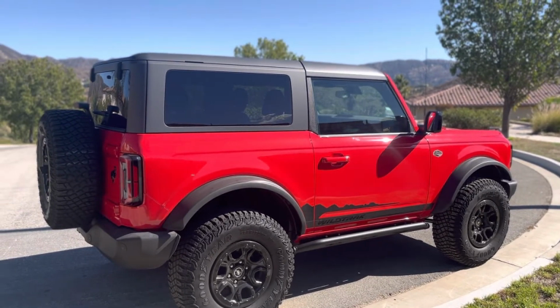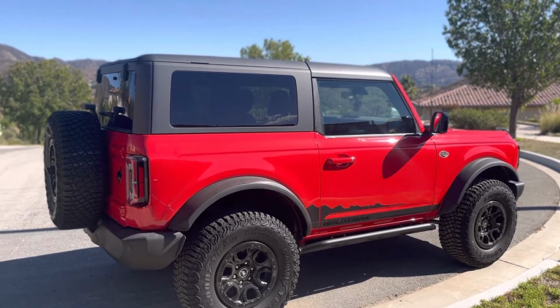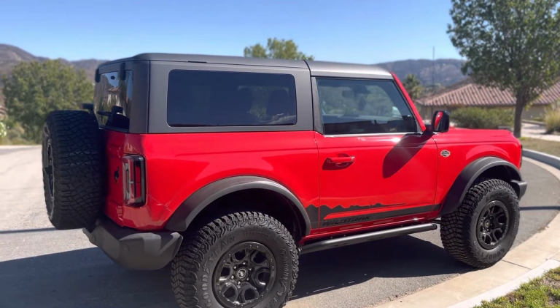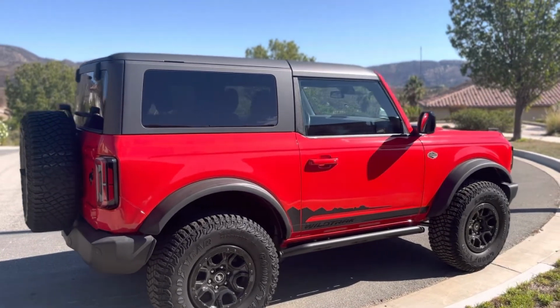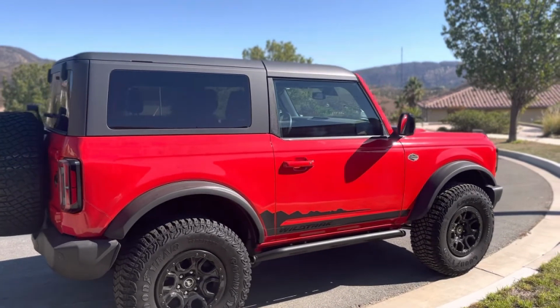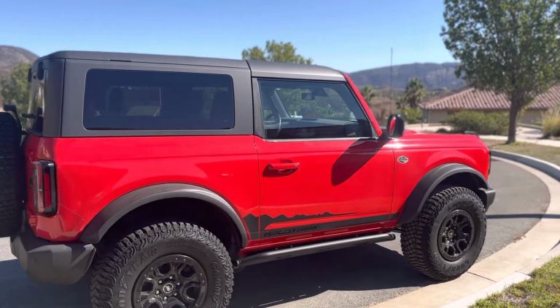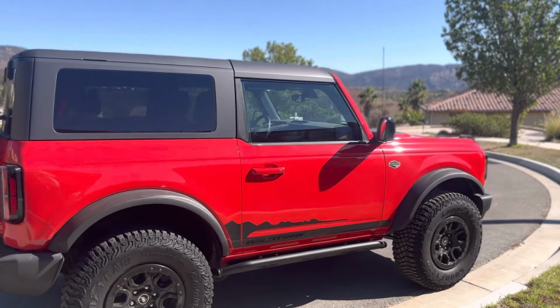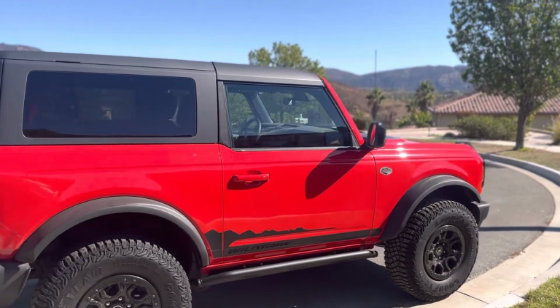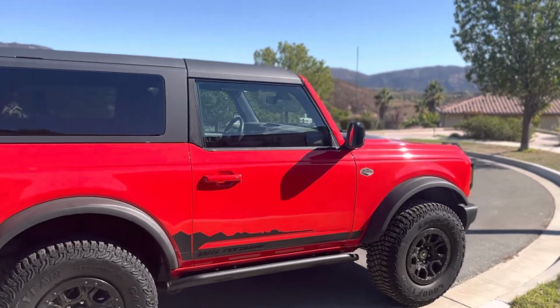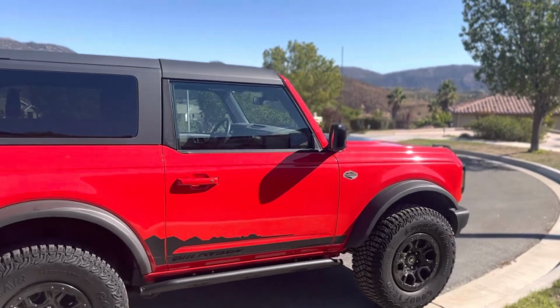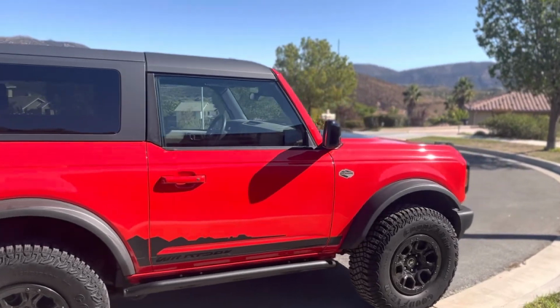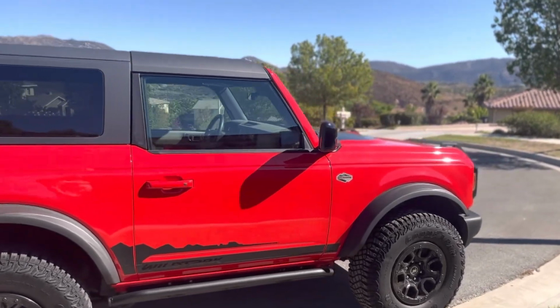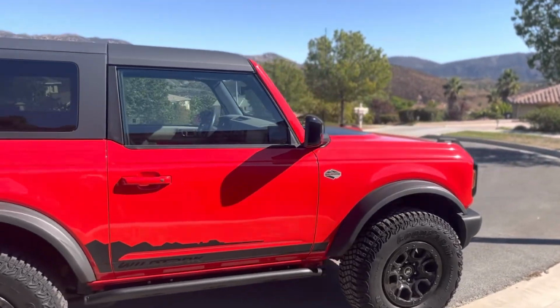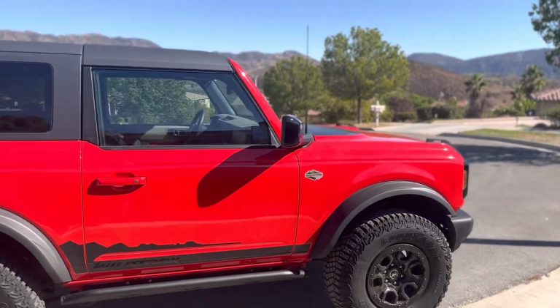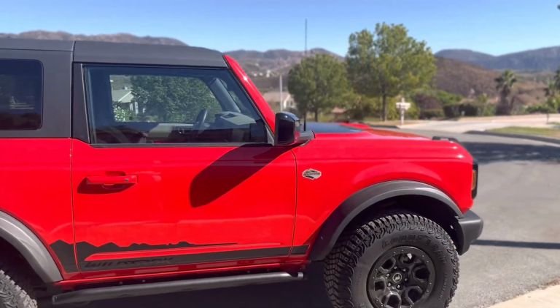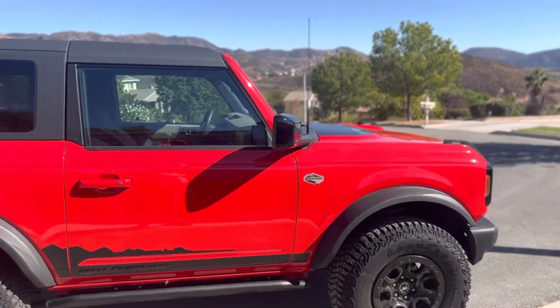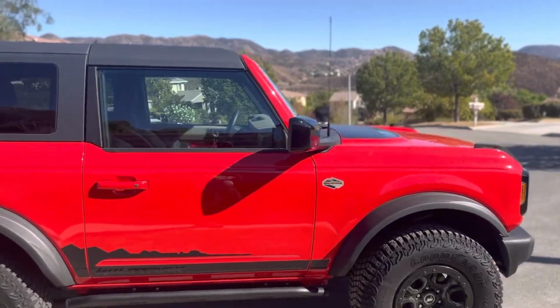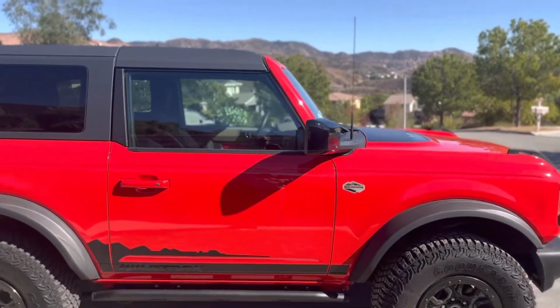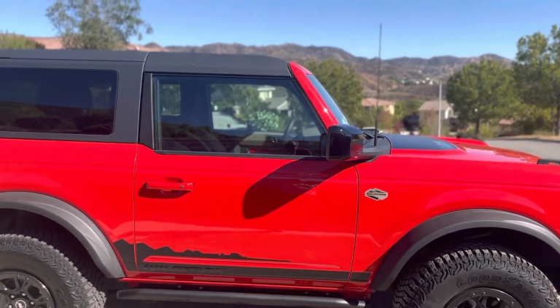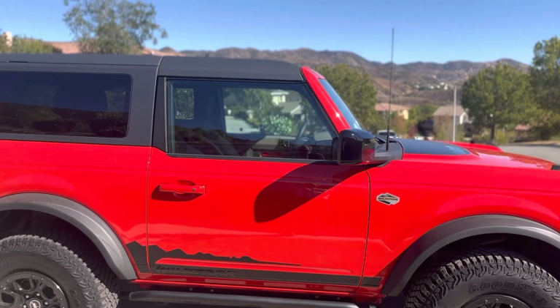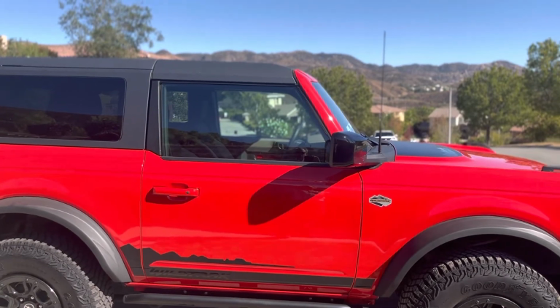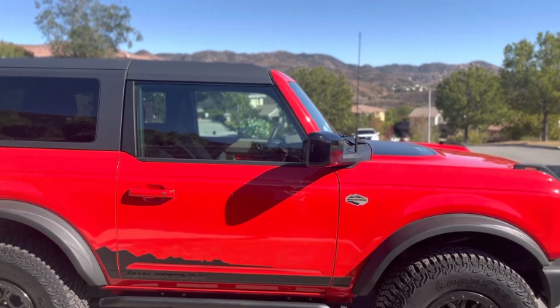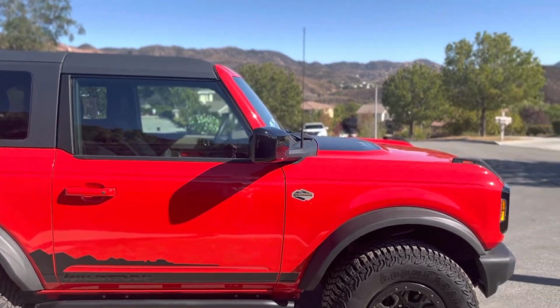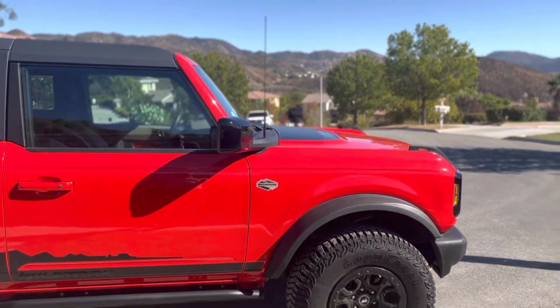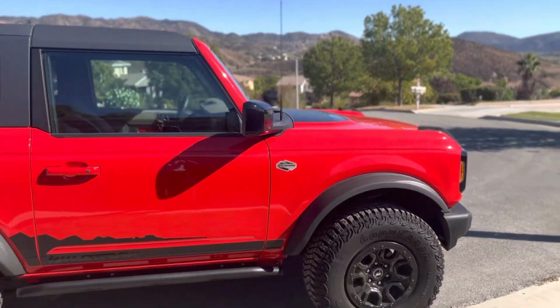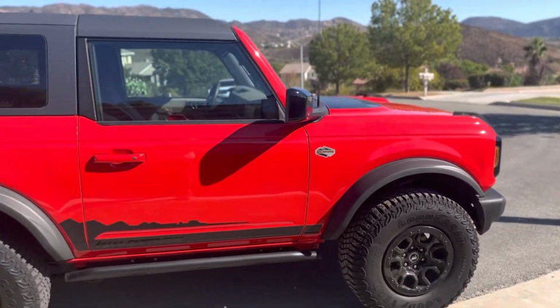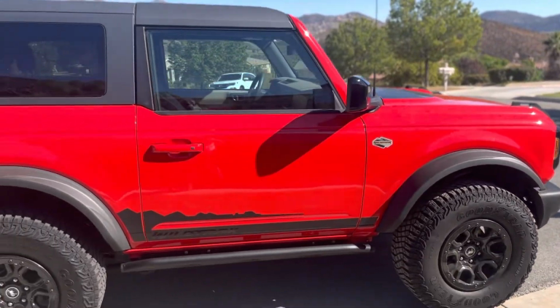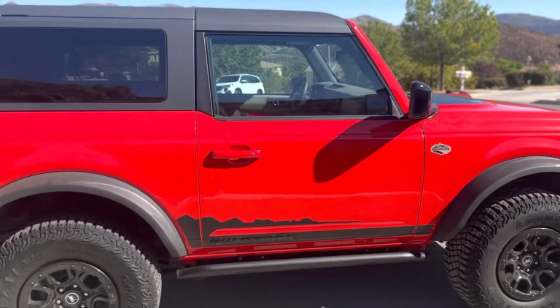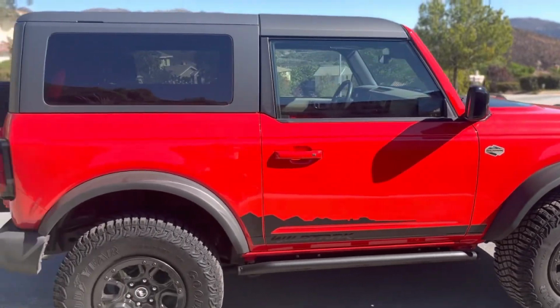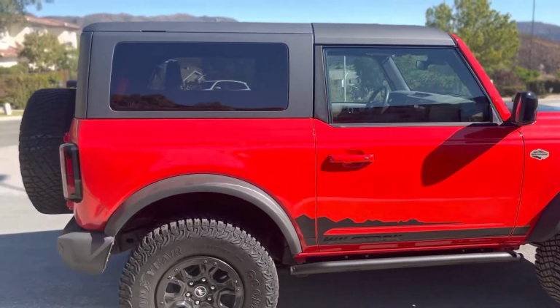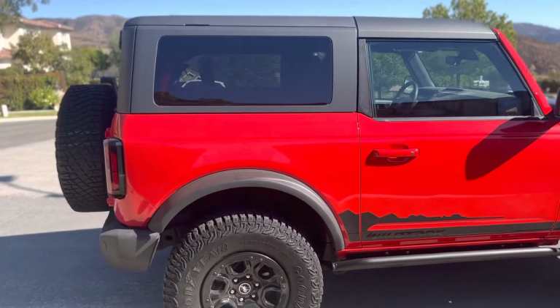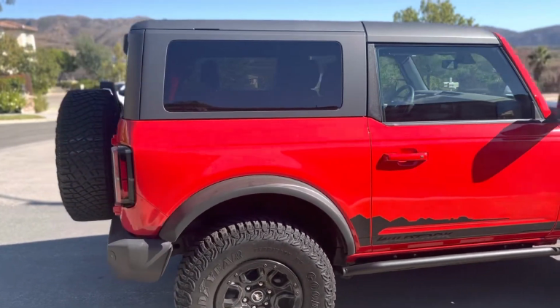In a thousand miles I have never seen a red Ford Bronco. And in the two weeks leading up to this, I've never seen a bright red Bronco, let alone a two-door Bronco.